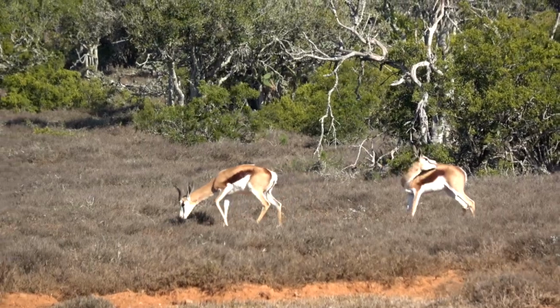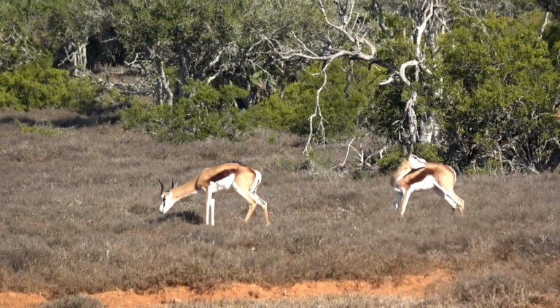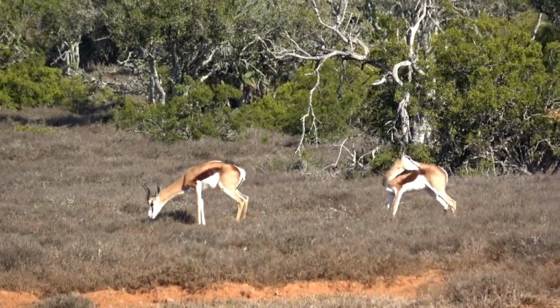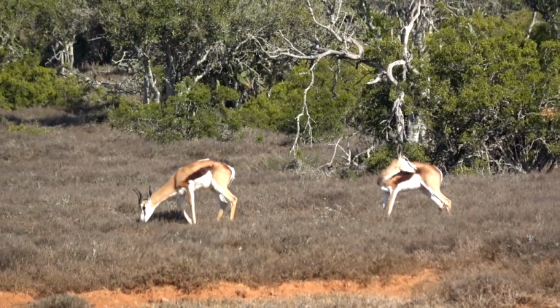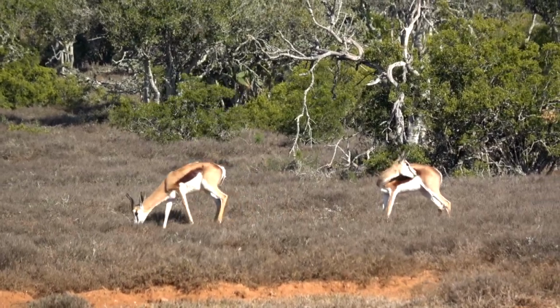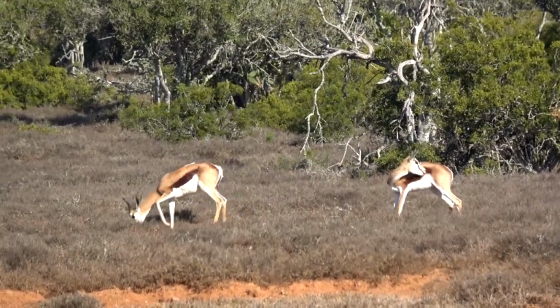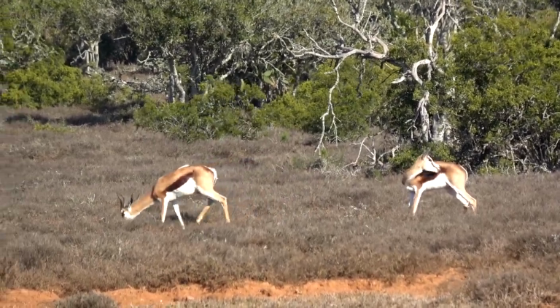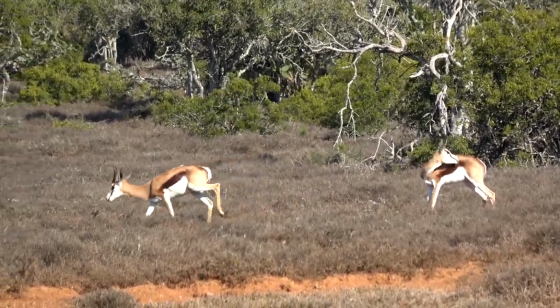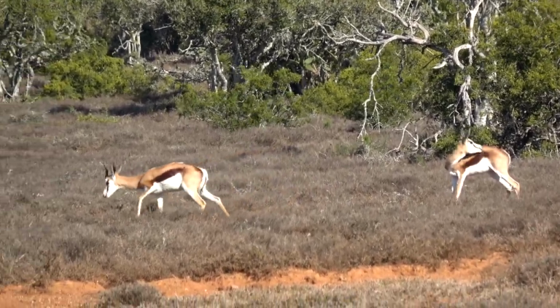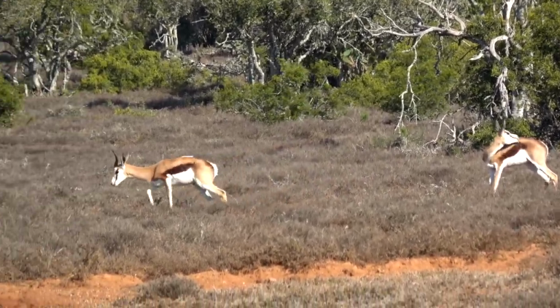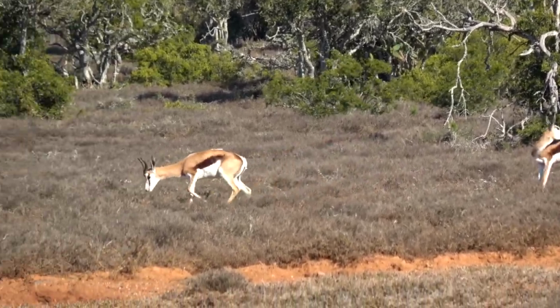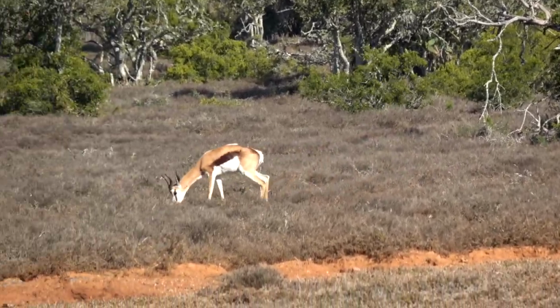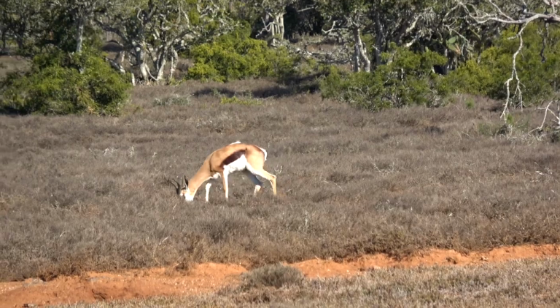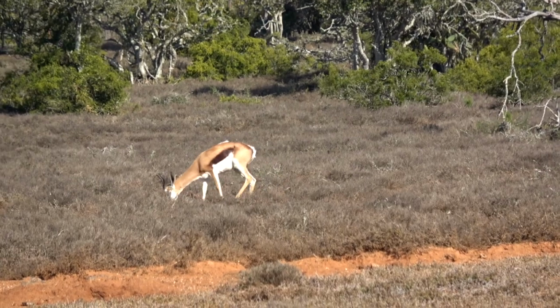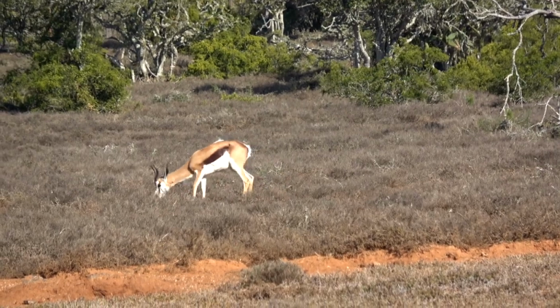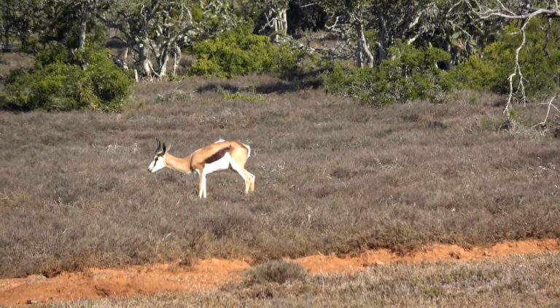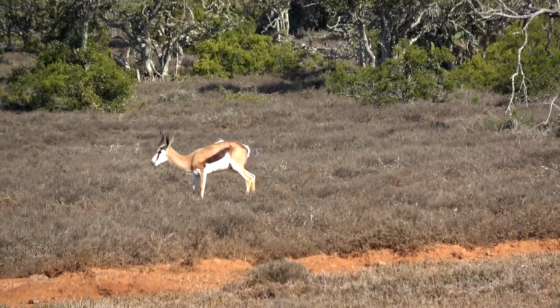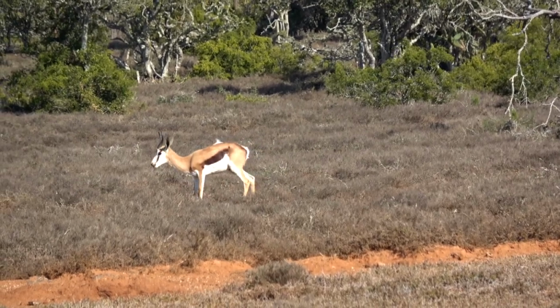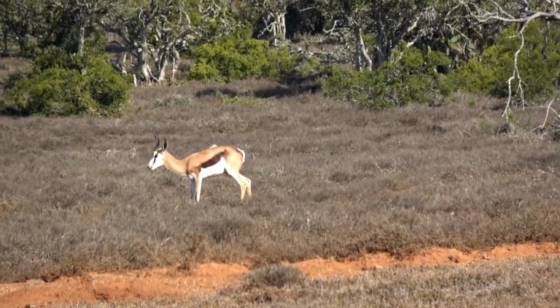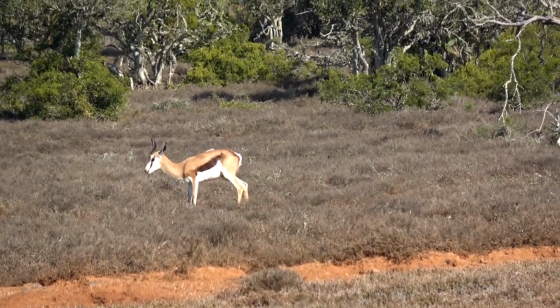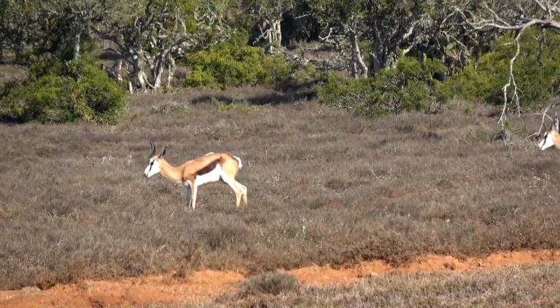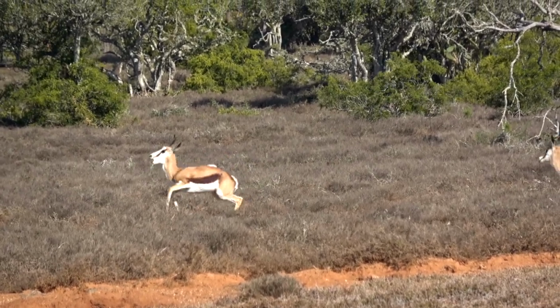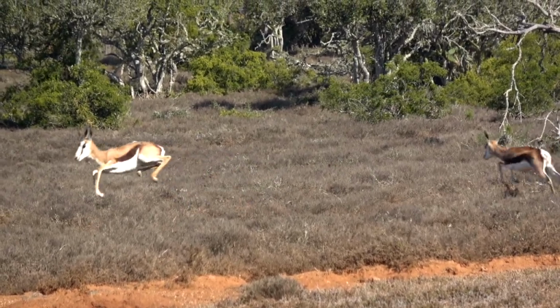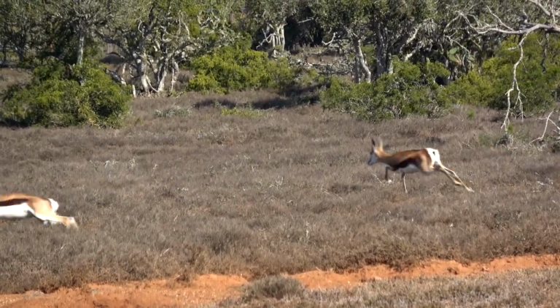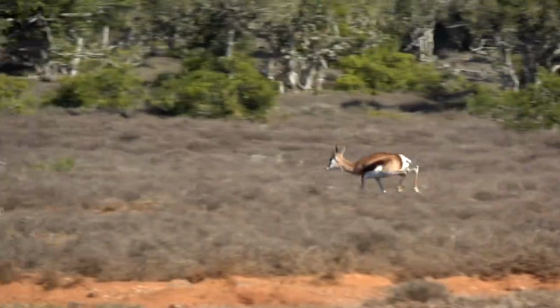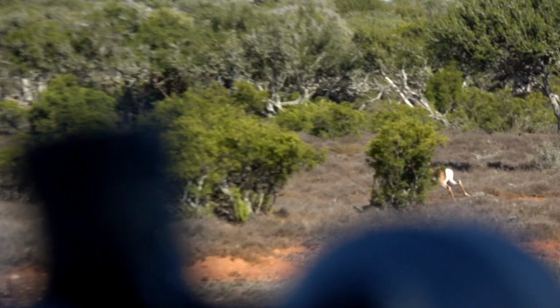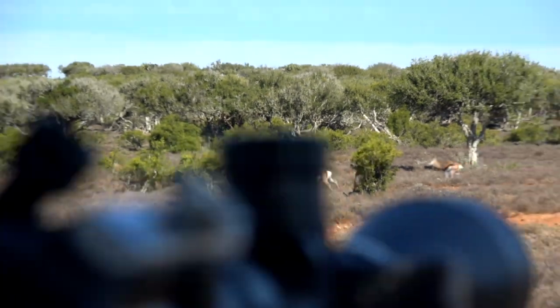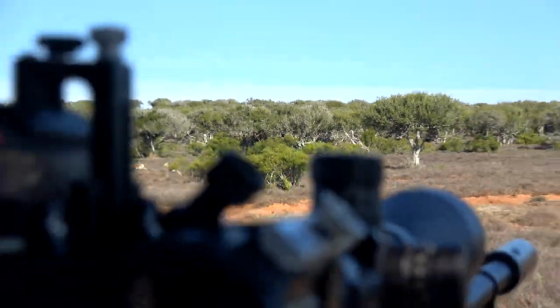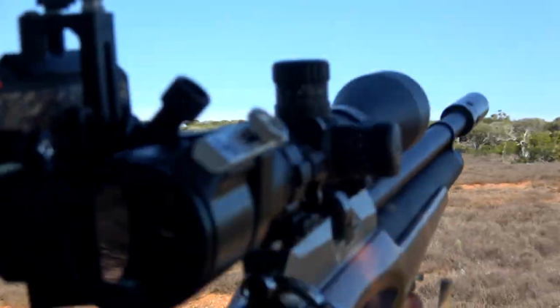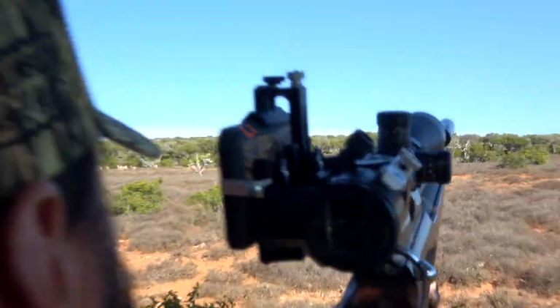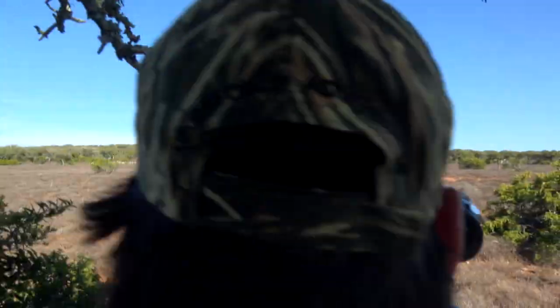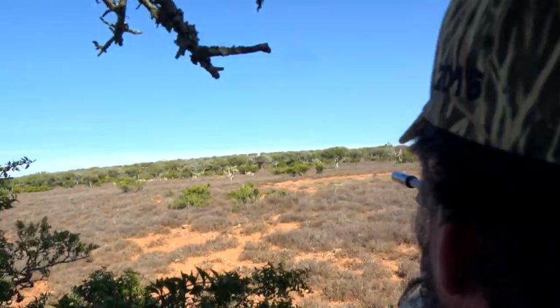Well, lady luck shined on us. The whole herd got up and very slowly started feeding. Finally, everything came together. I was steady on the sticks, everything worked right. We held off for the wind, pulled the trigger — perfect shot, right through both shoulders, center punched his heart.